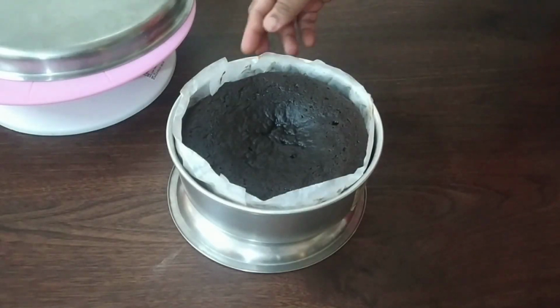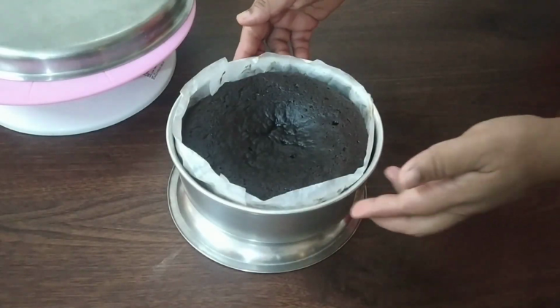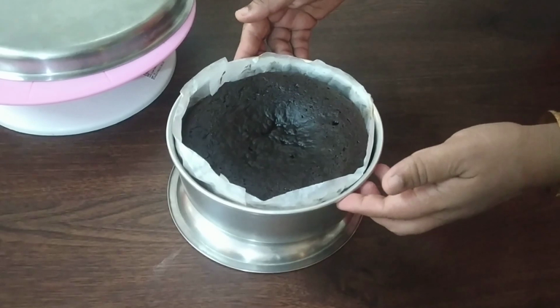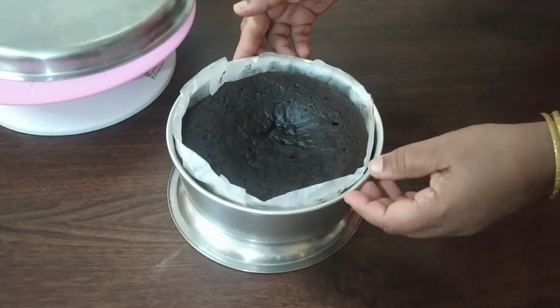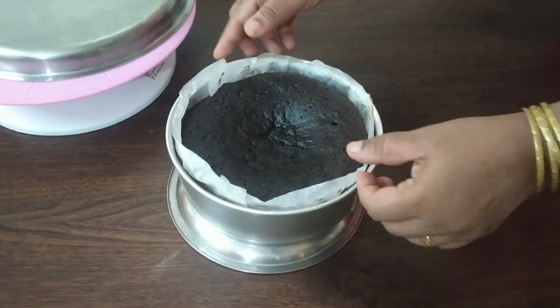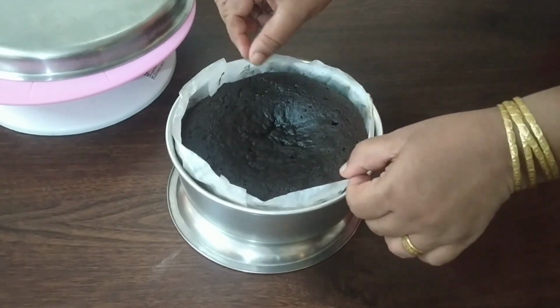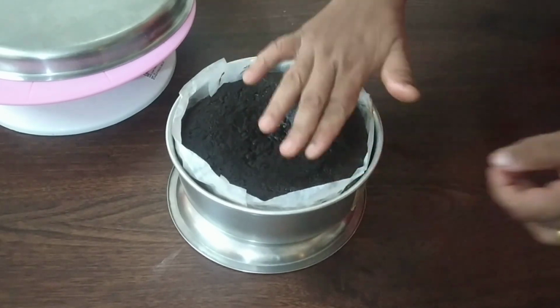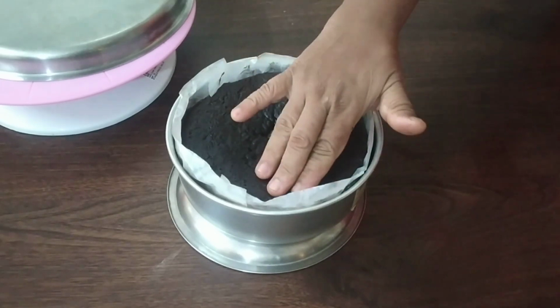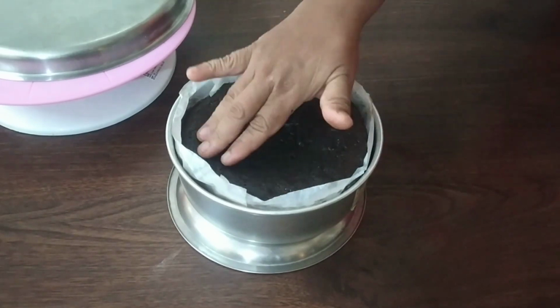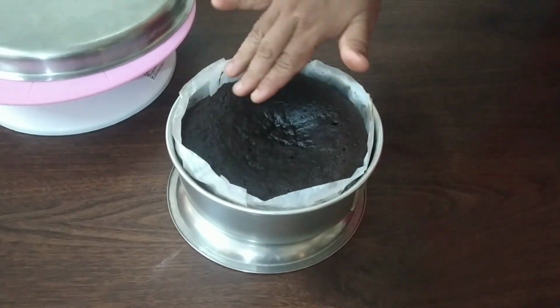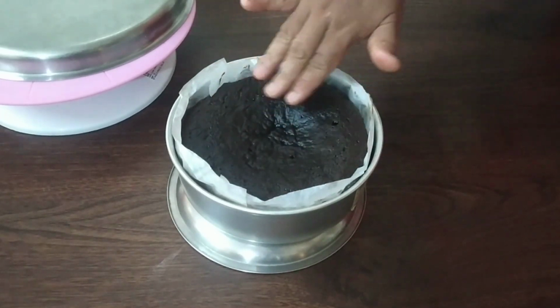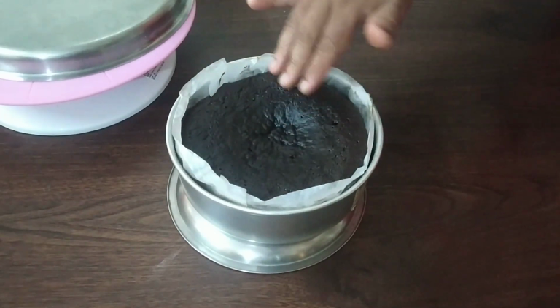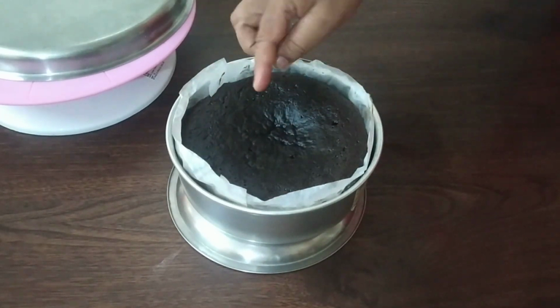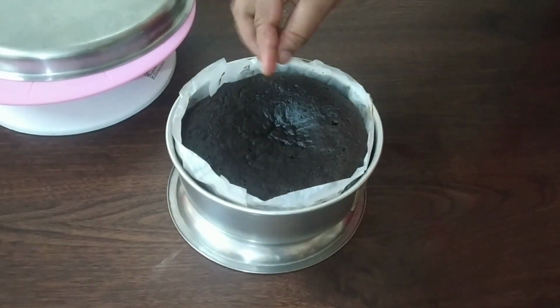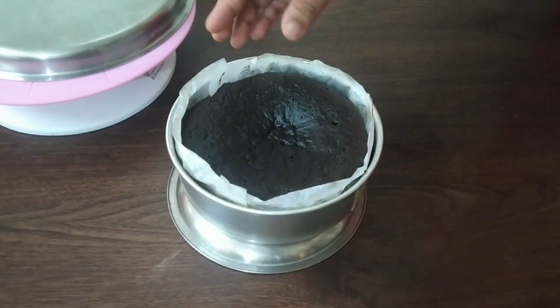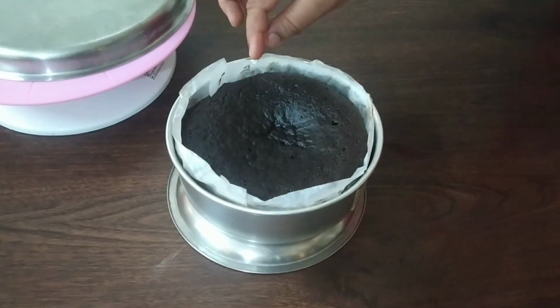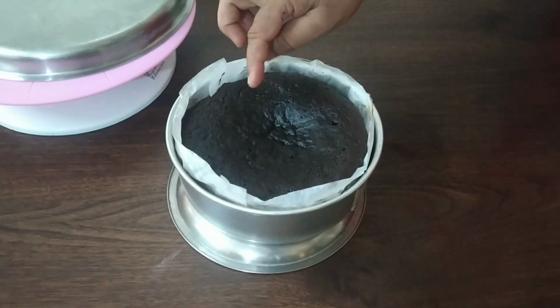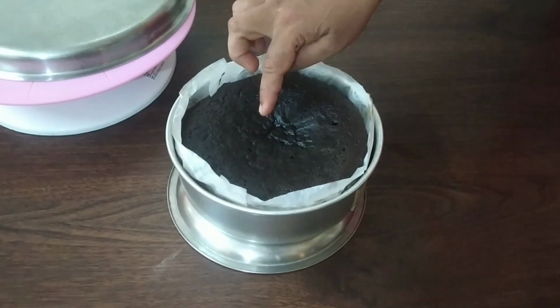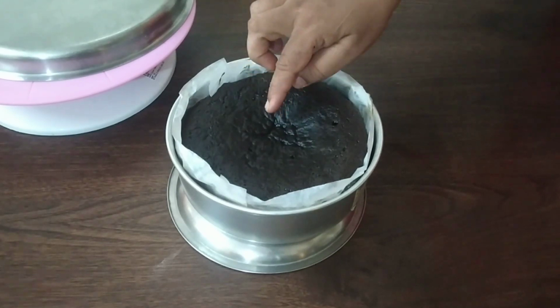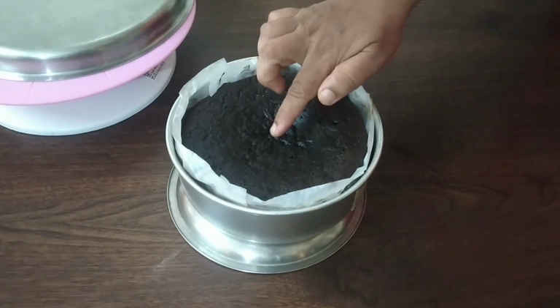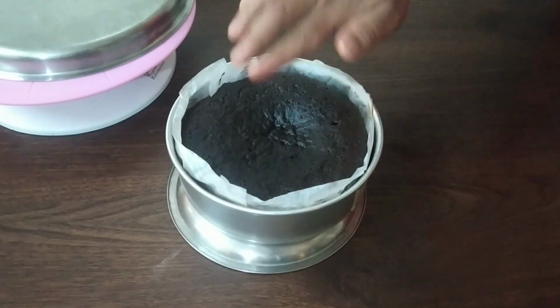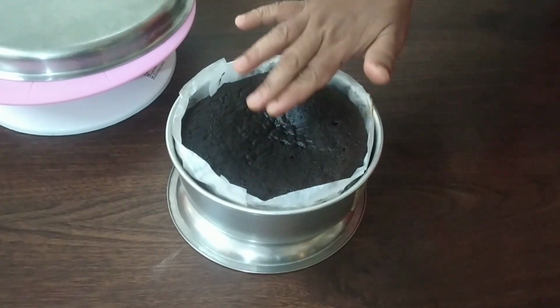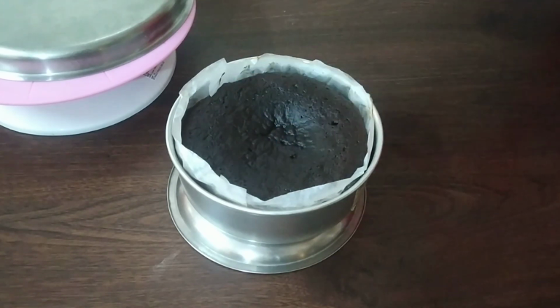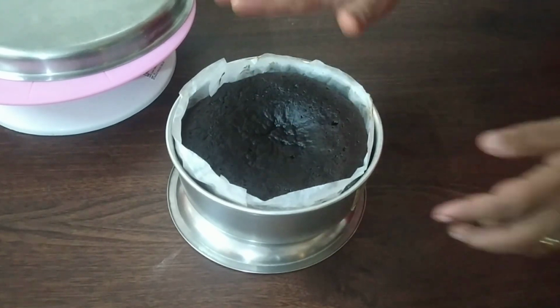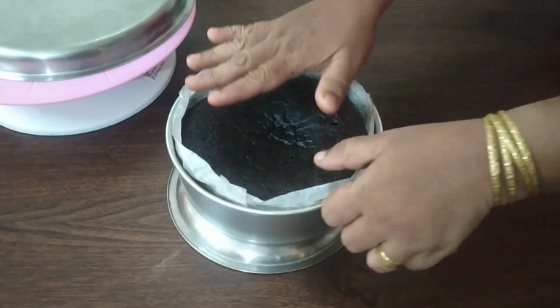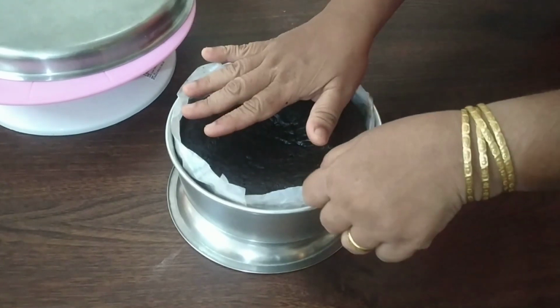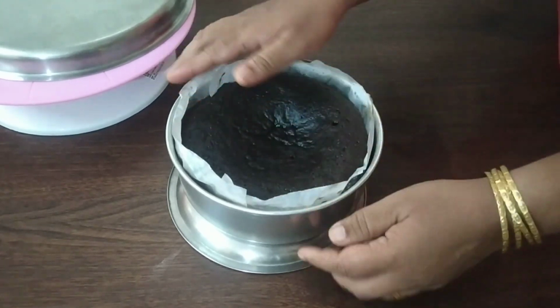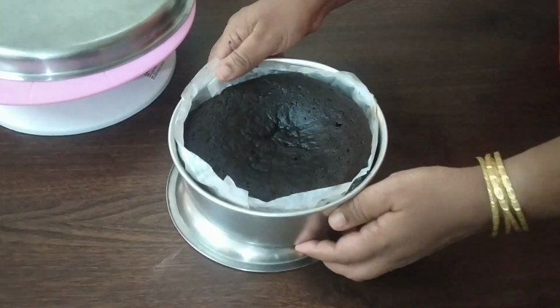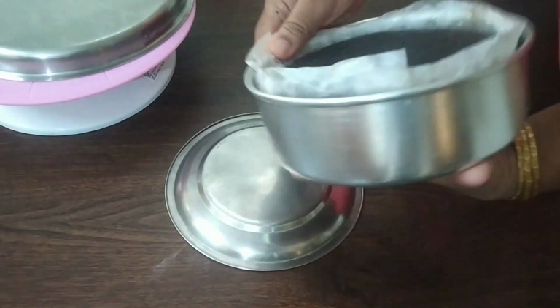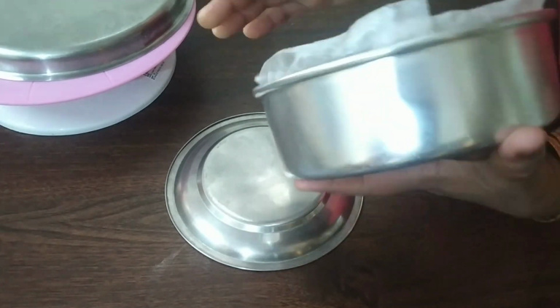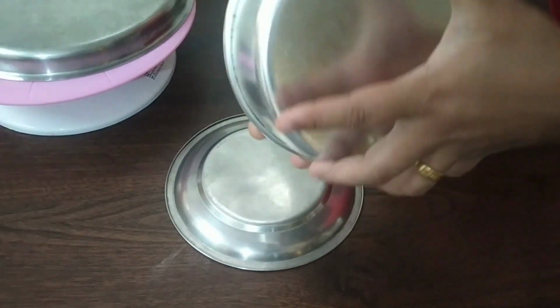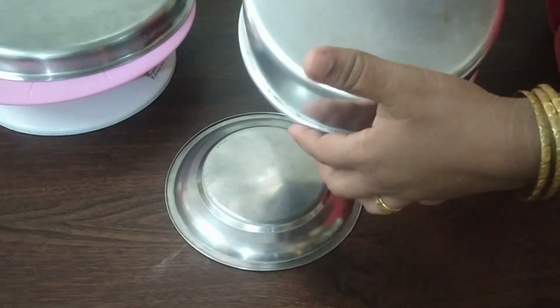The cake is ready. It is a soft cake. I am going to cook it for 30 minutes.